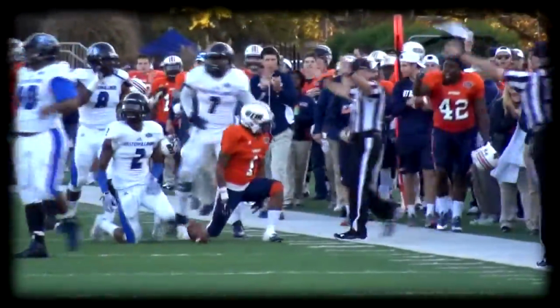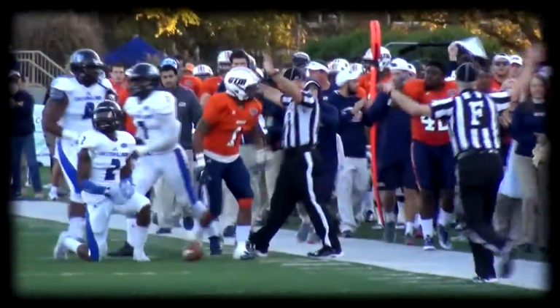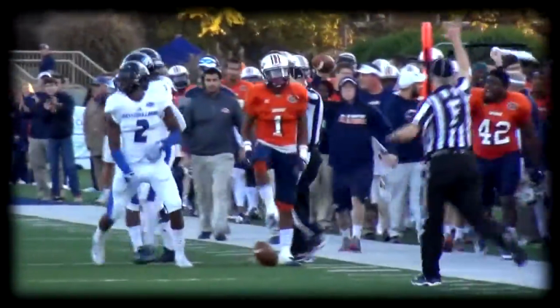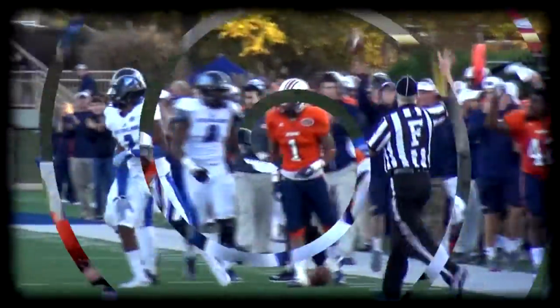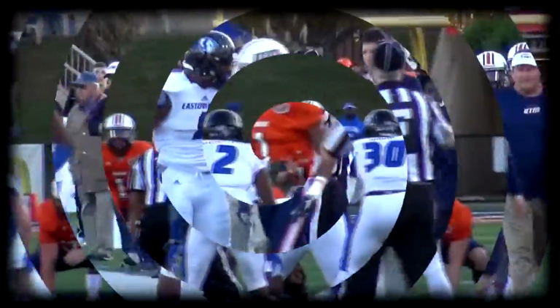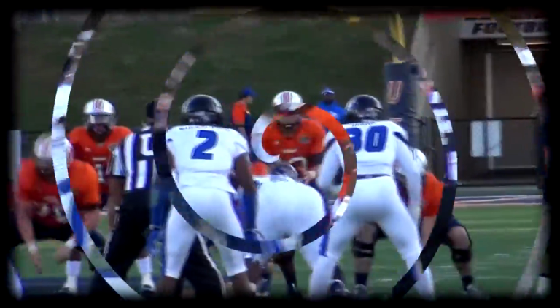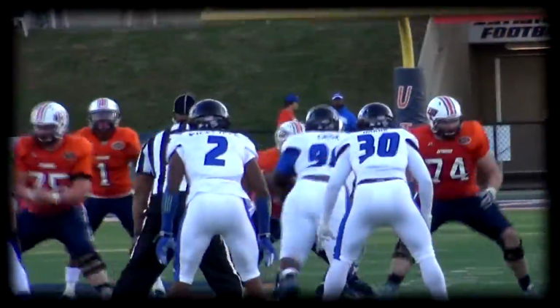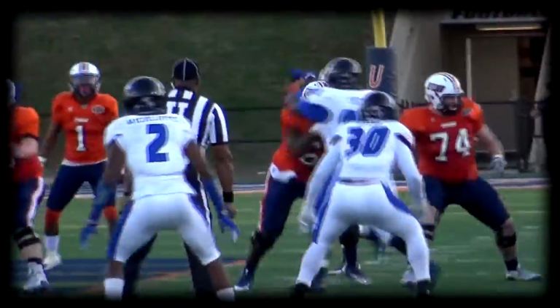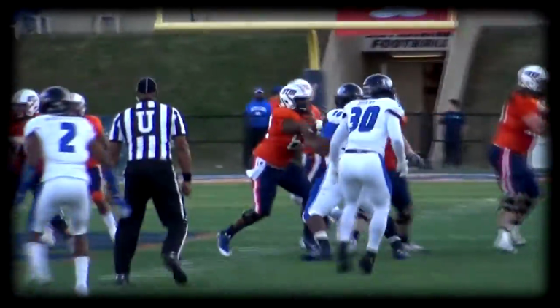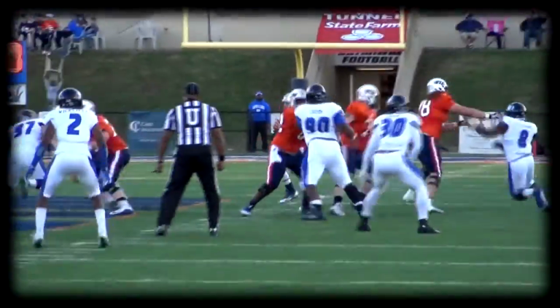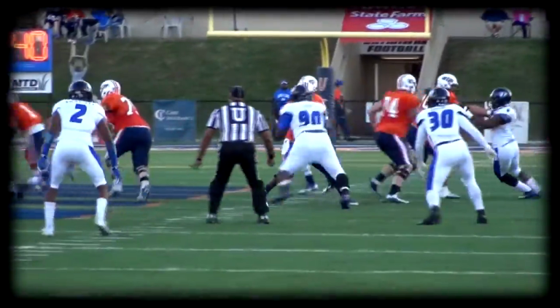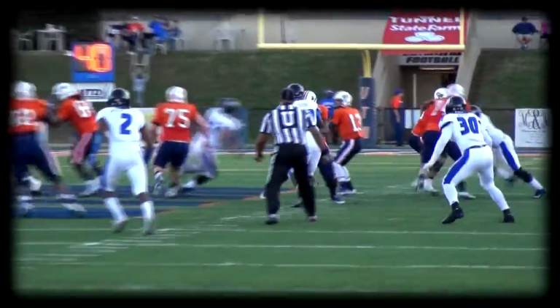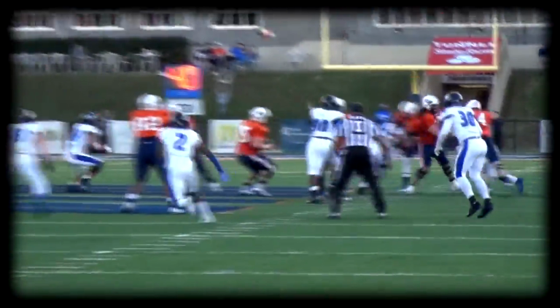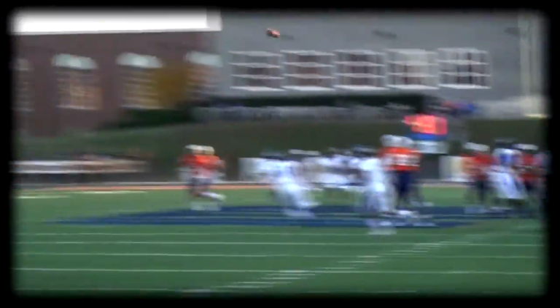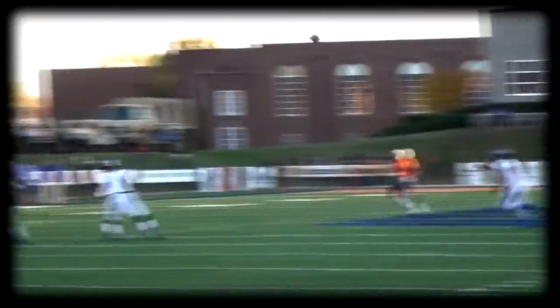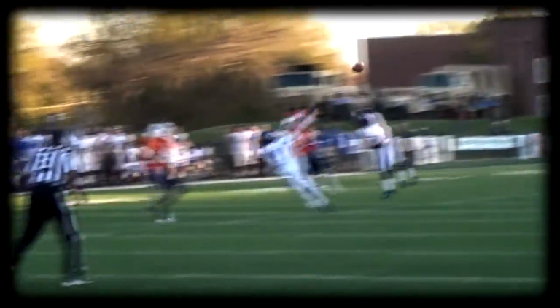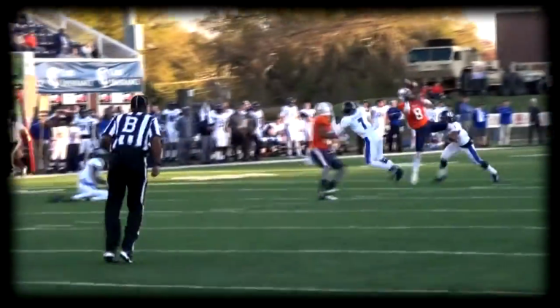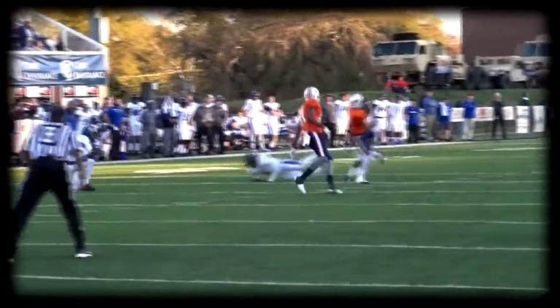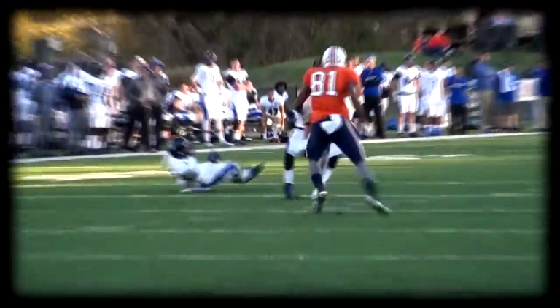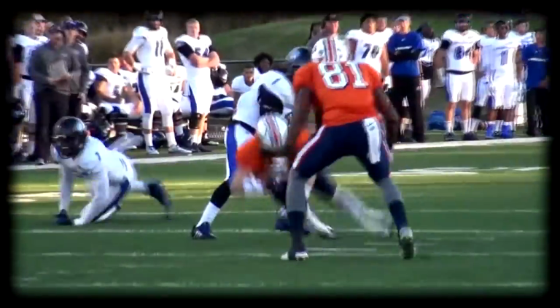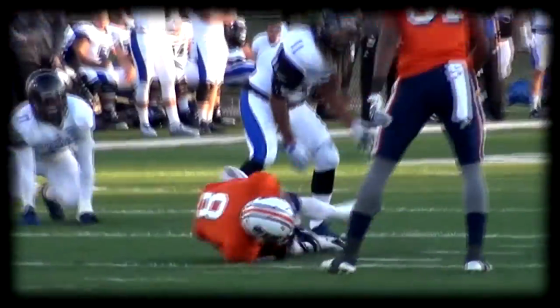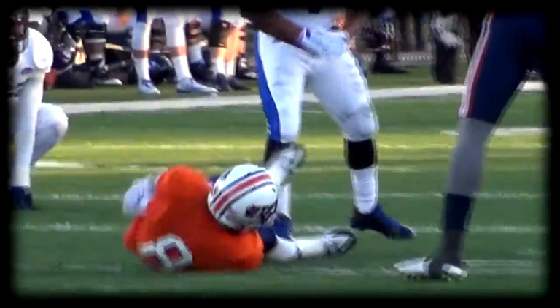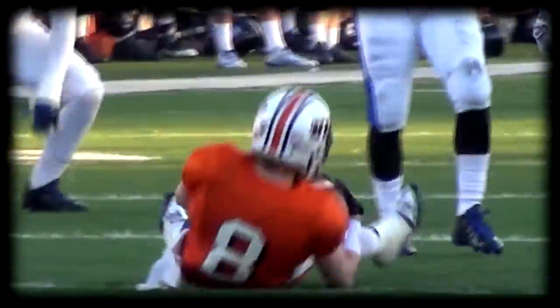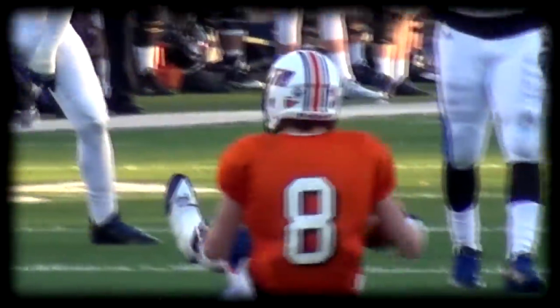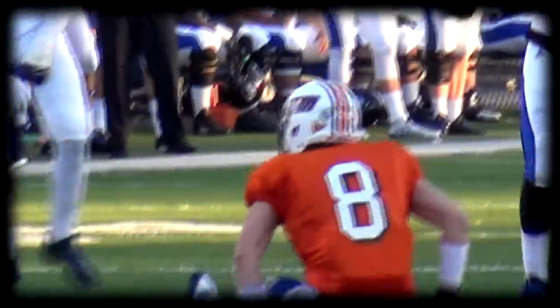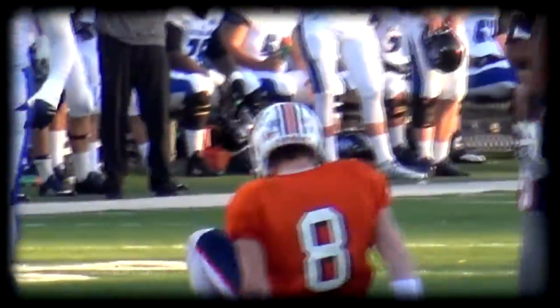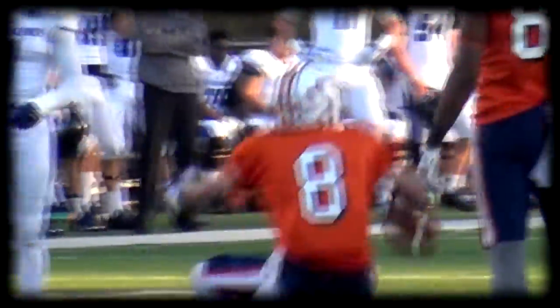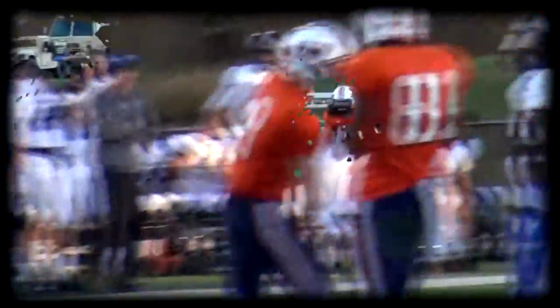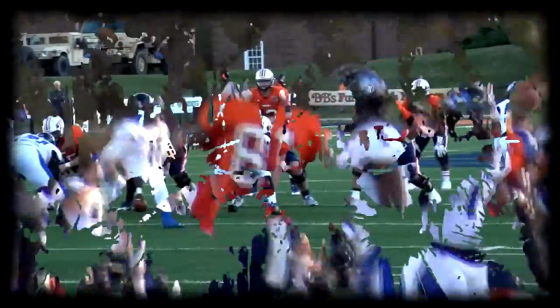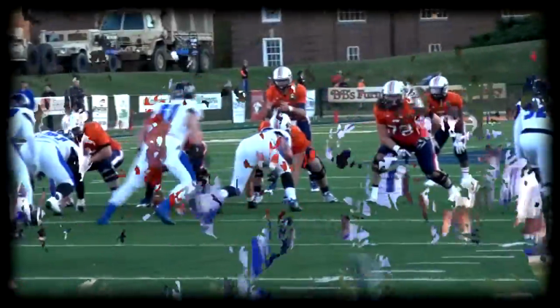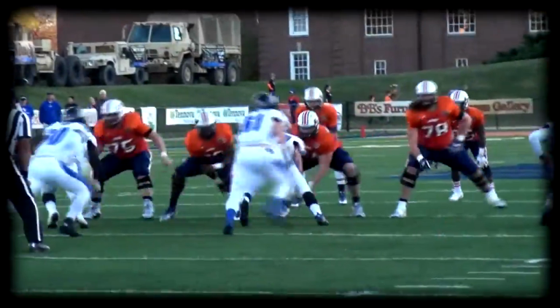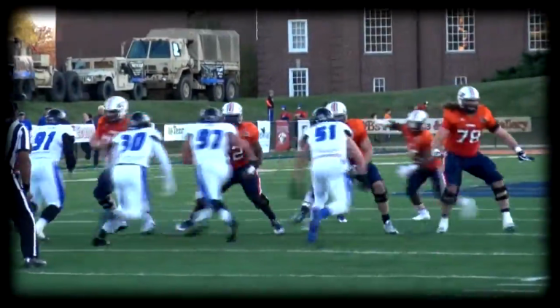First down to the 44, on the right, one to the left, out of the gun, it's Jared. Jared throws it on the out, it's tipped, and tipped into his hands — it was juggled by William Tanner.